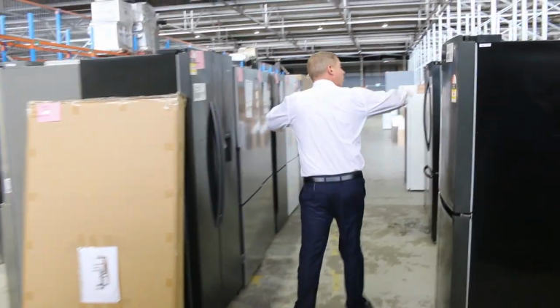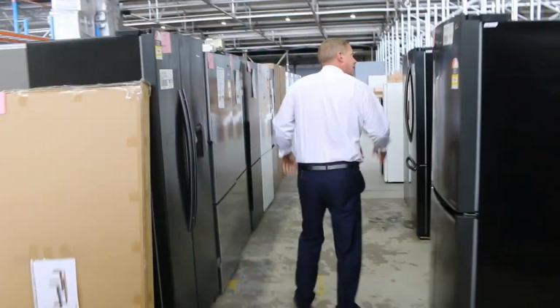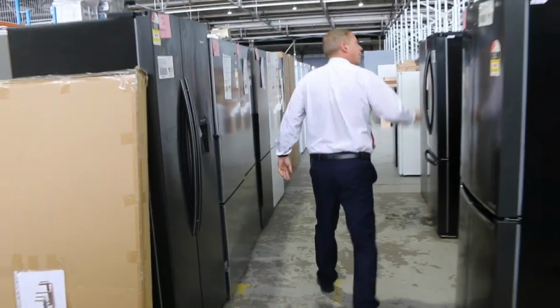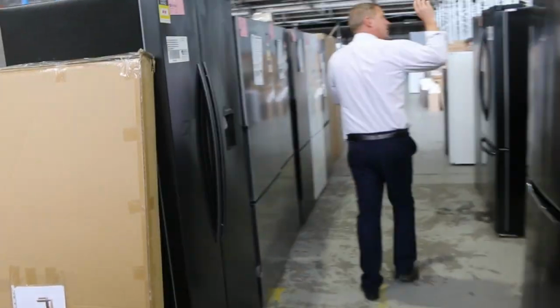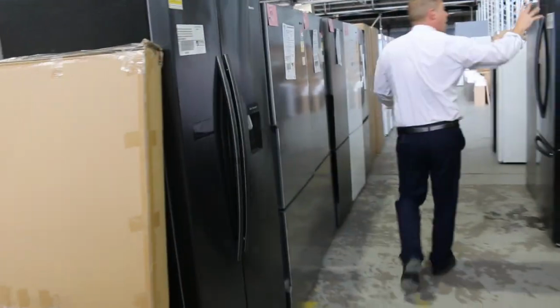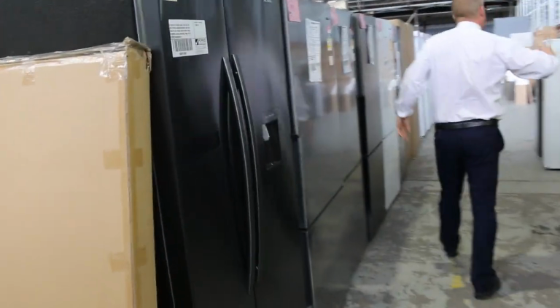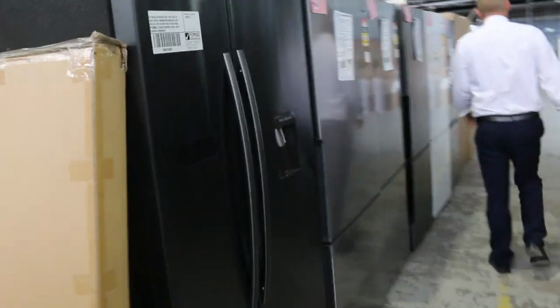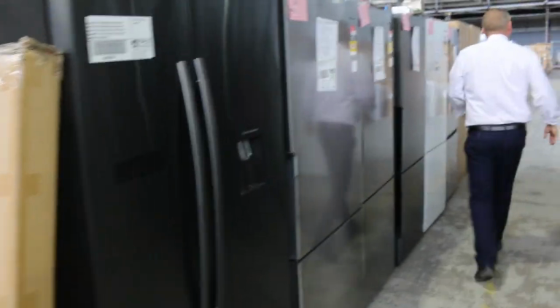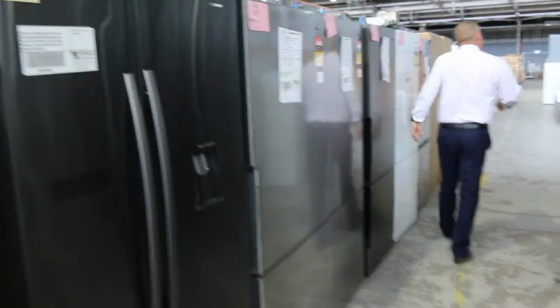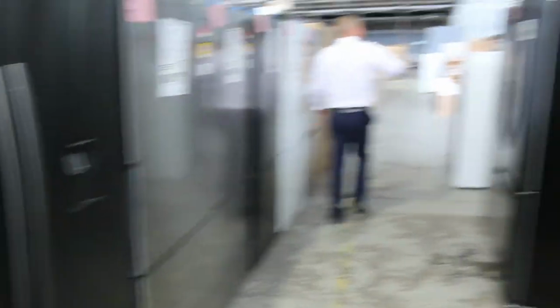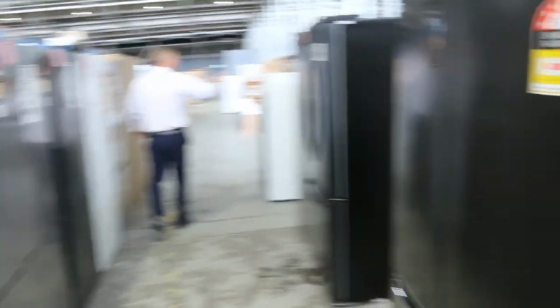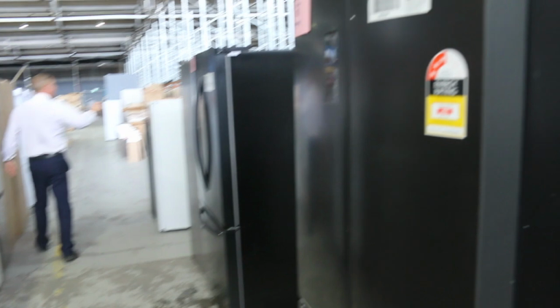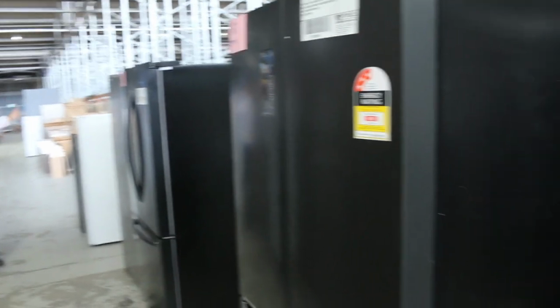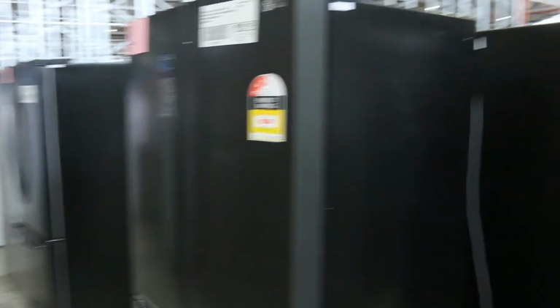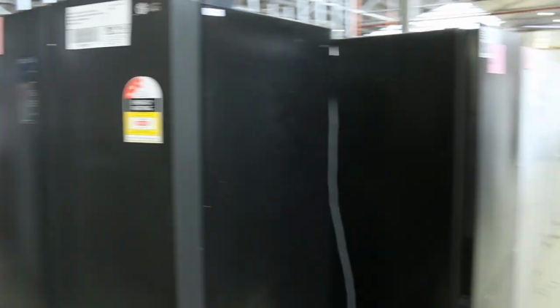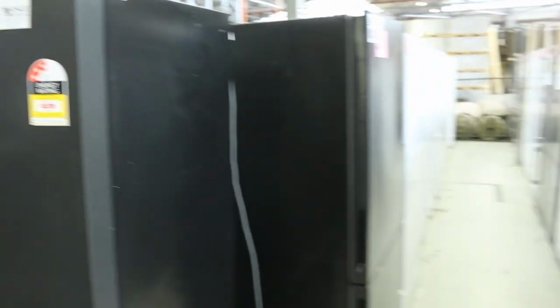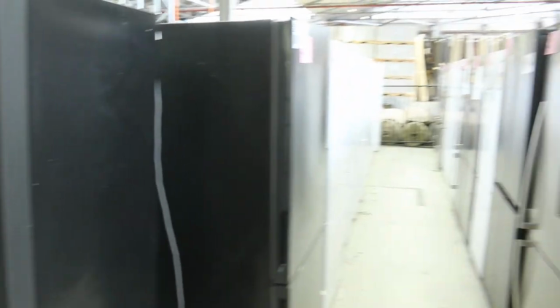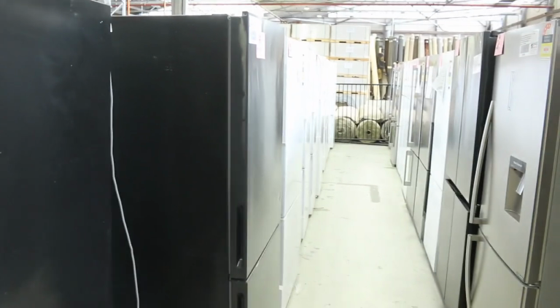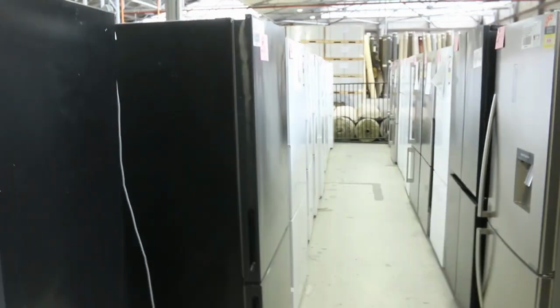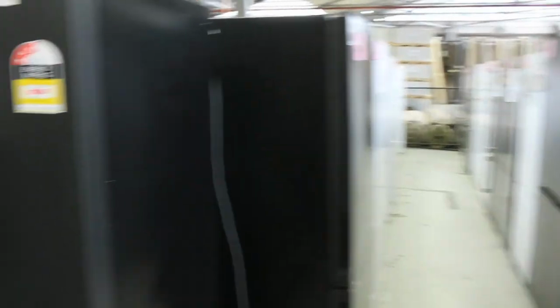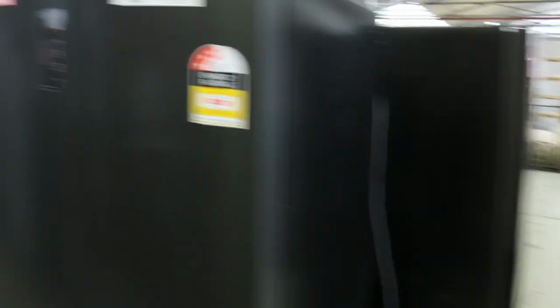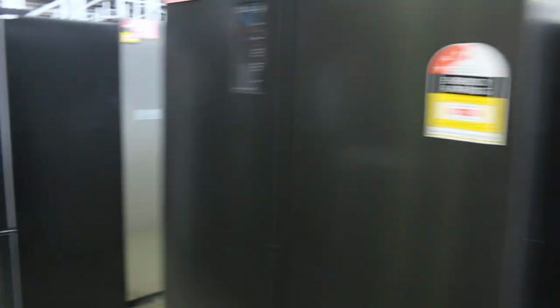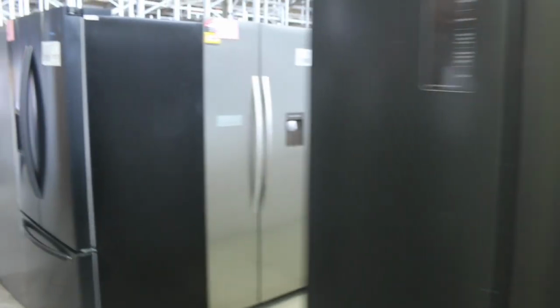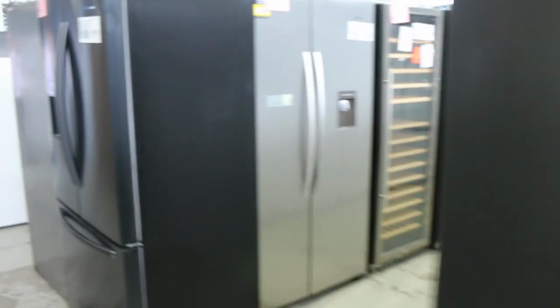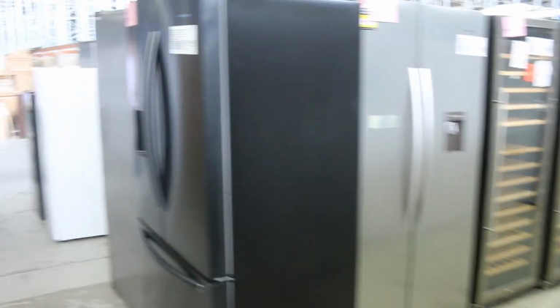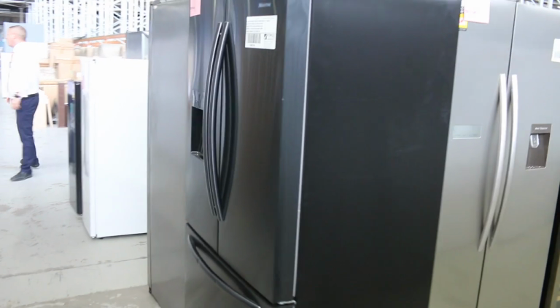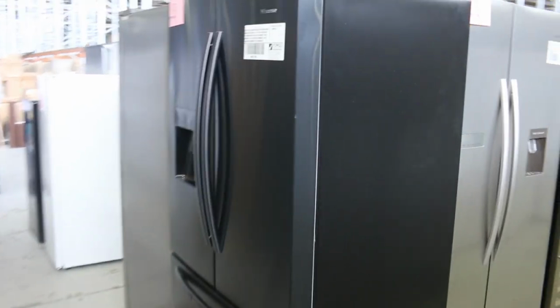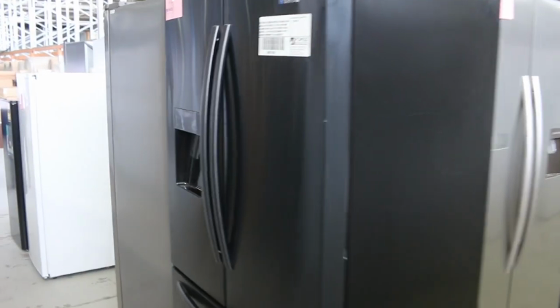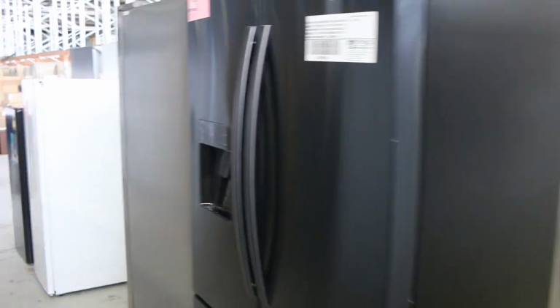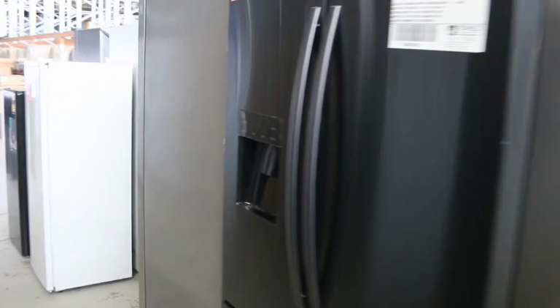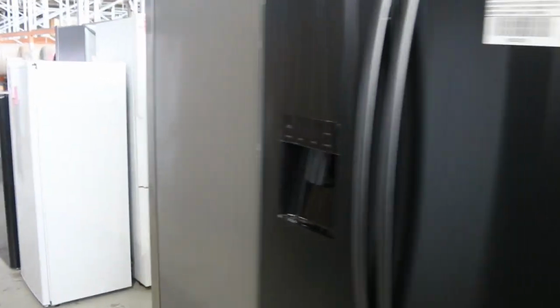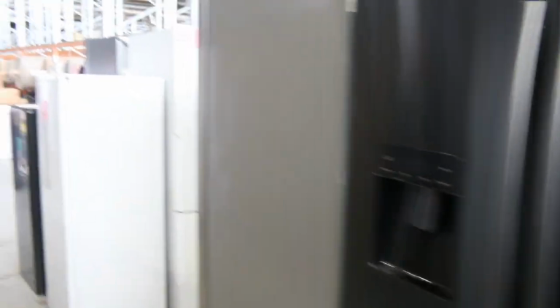All the way down through here I can see some wine fridges, some bar fridges, some compact fridges, and small wine fridges as well. Lots and lots of great stuff to have a look at tomorrow and bid on, of course.